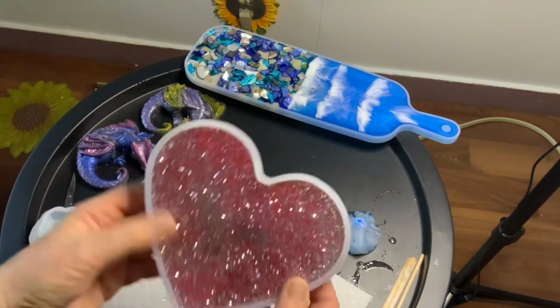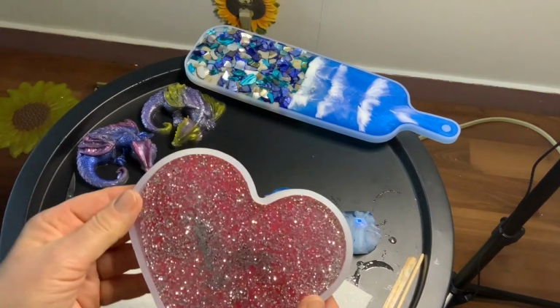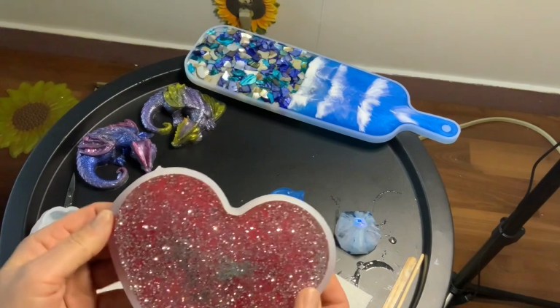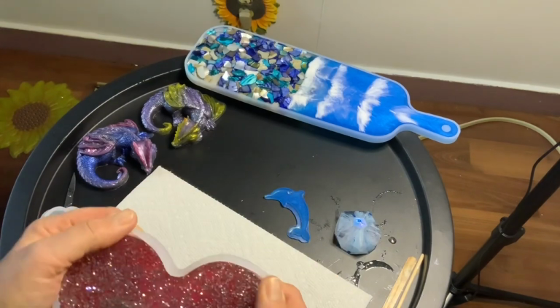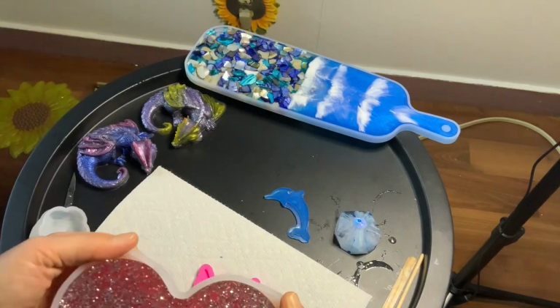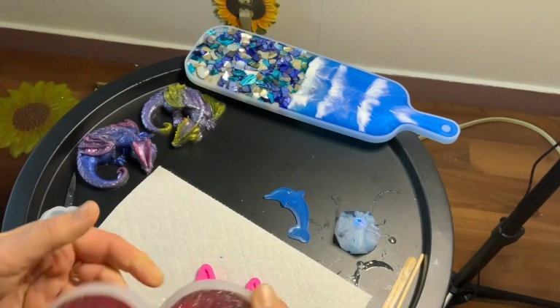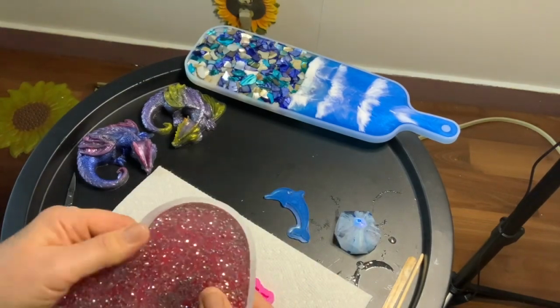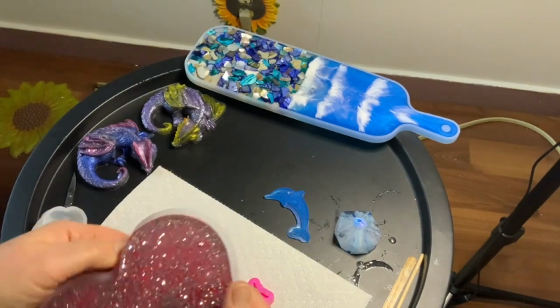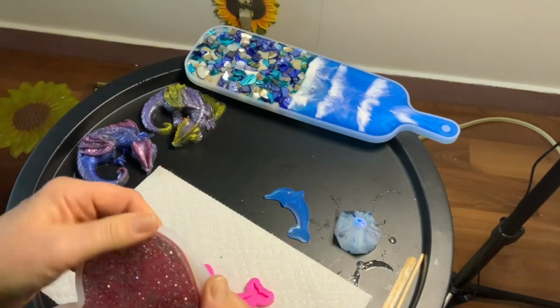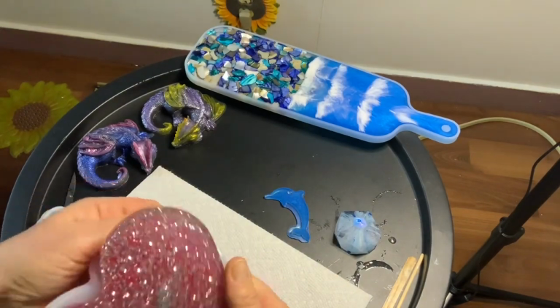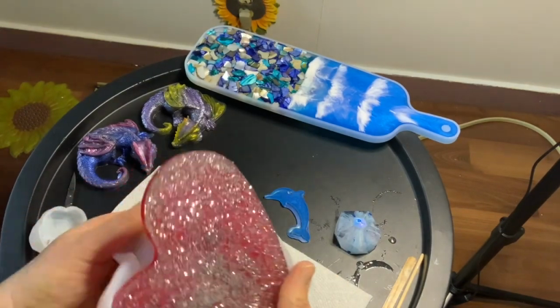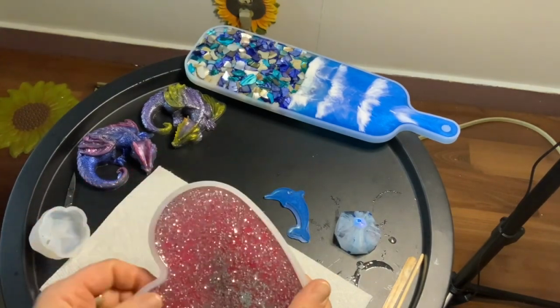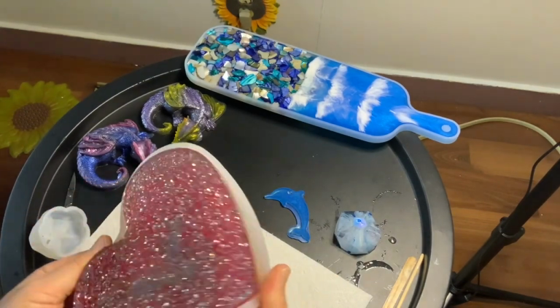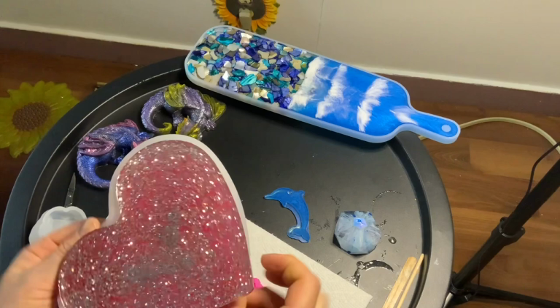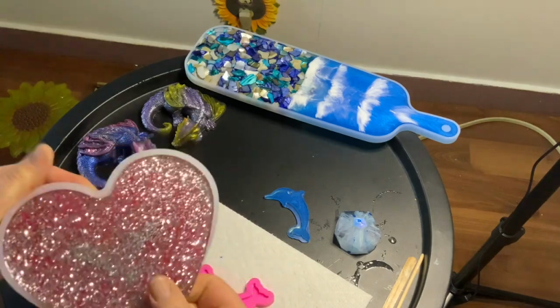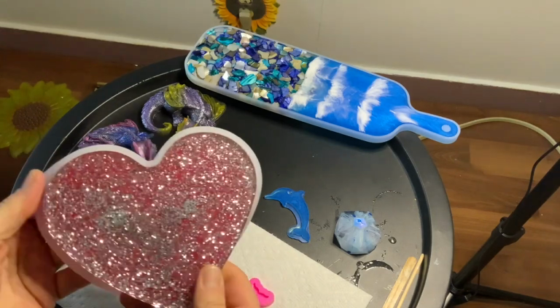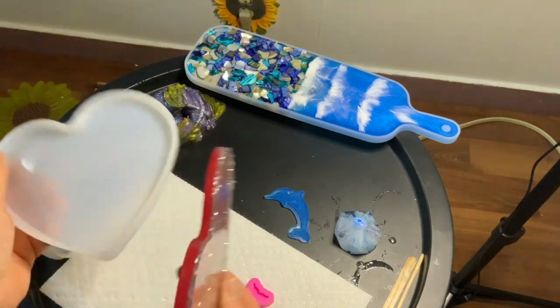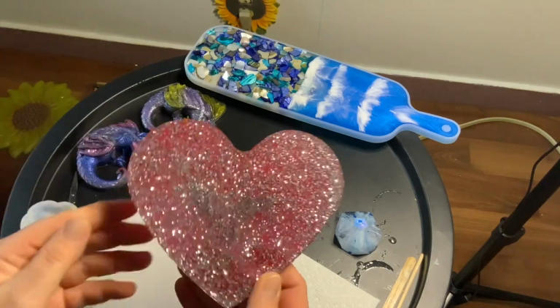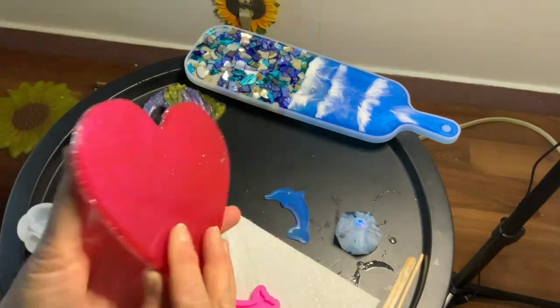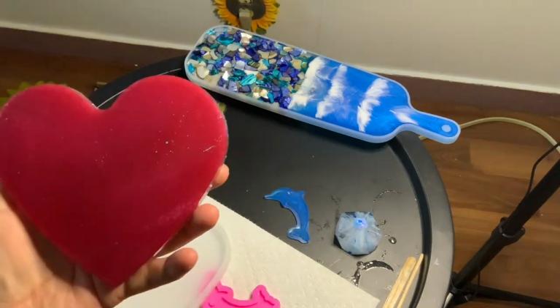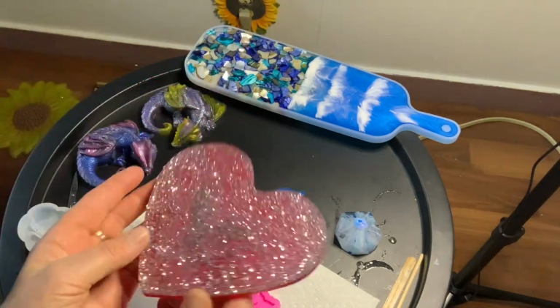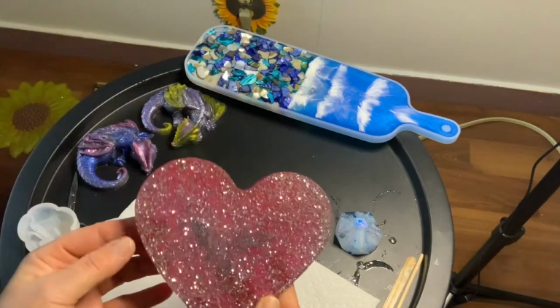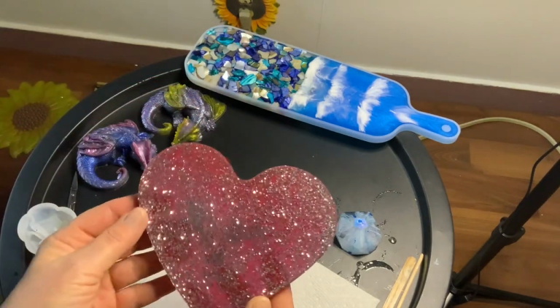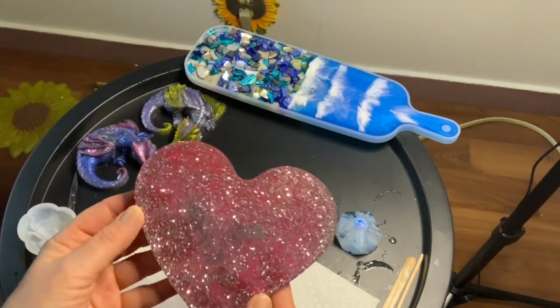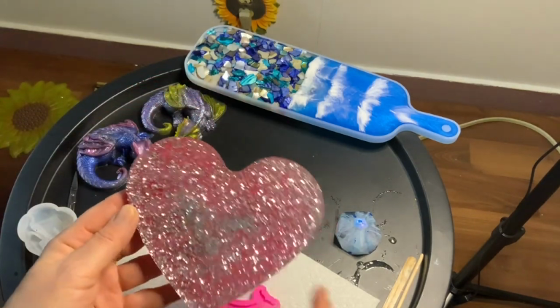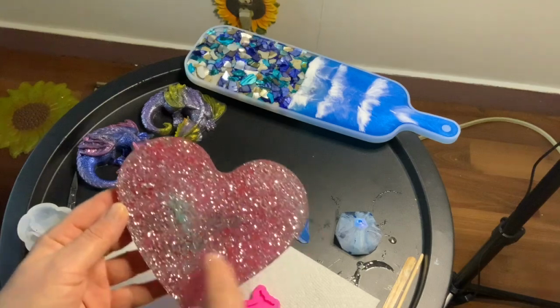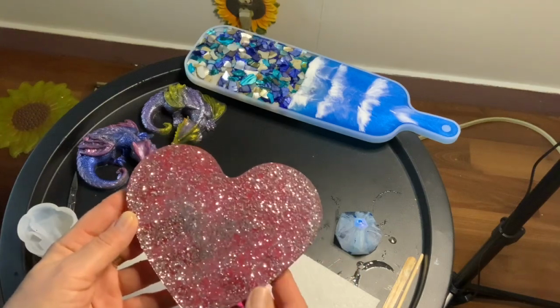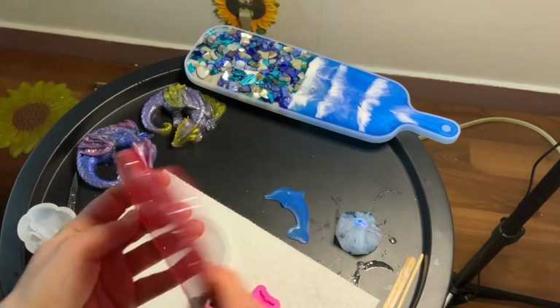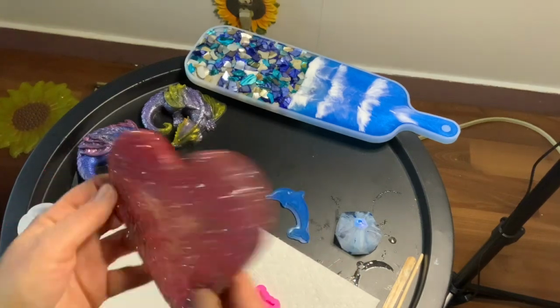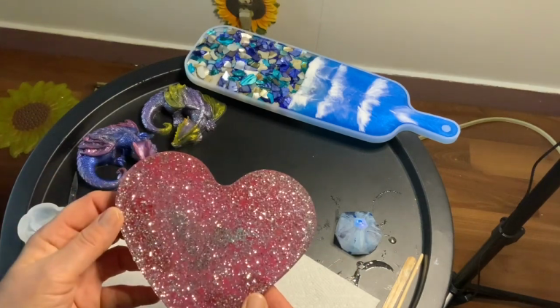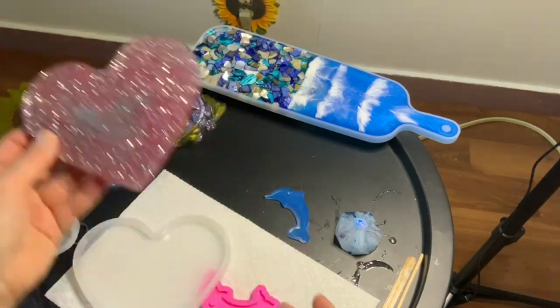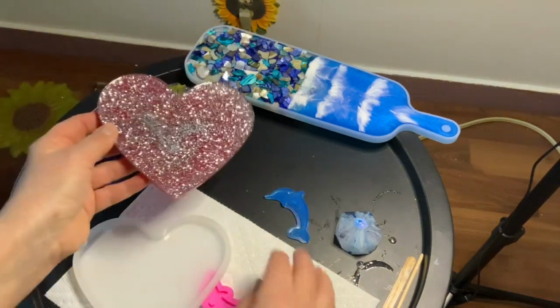And I made a hard glittery heart coaster. I'm not sure — I may add something to it, I may not, we'll see.